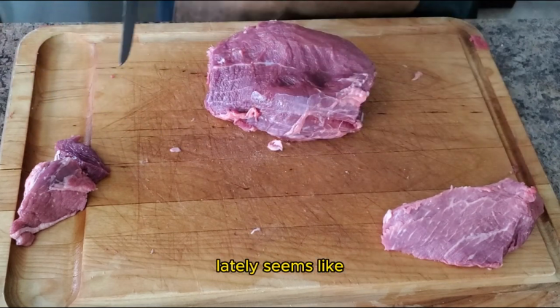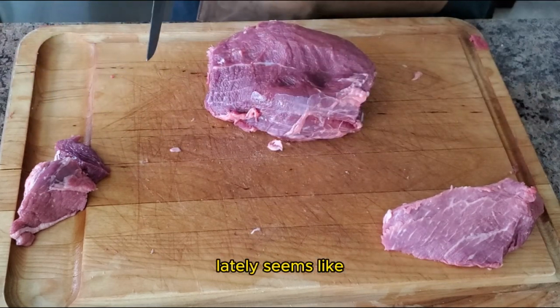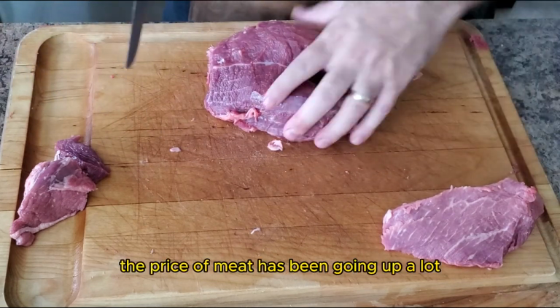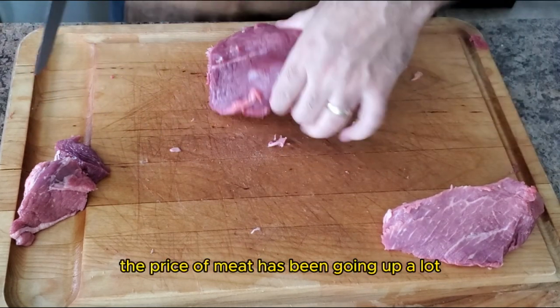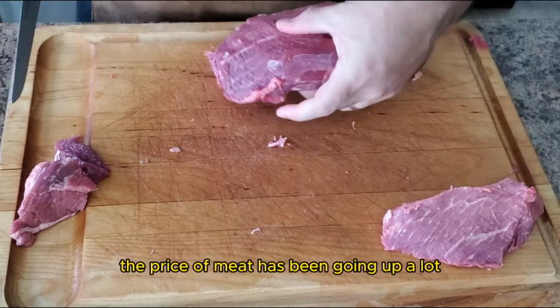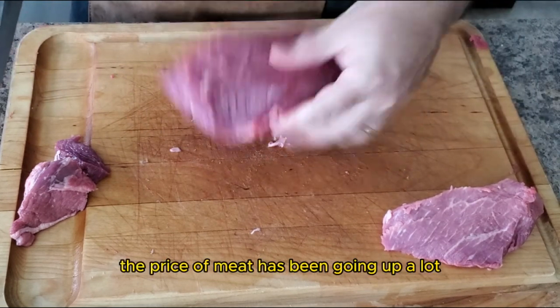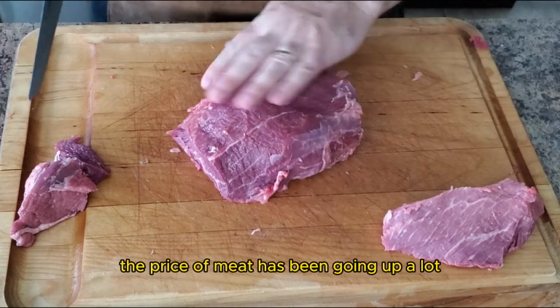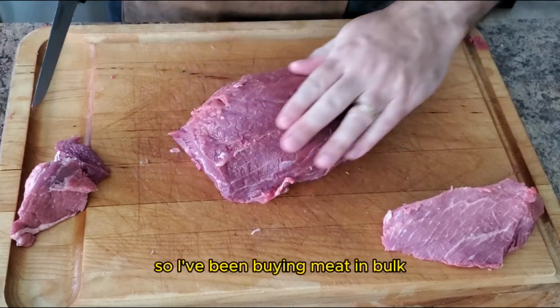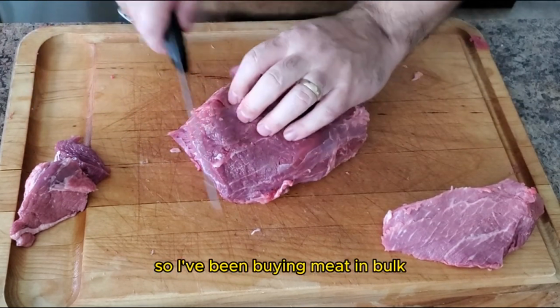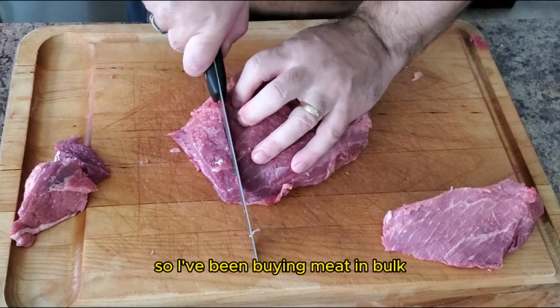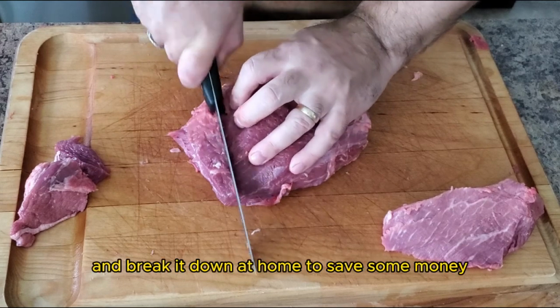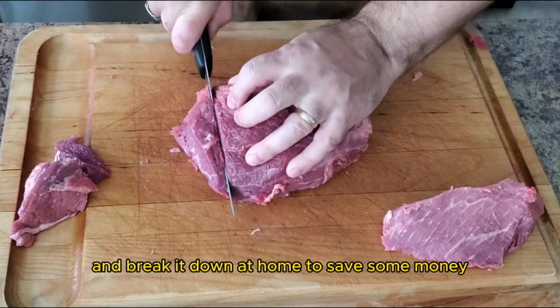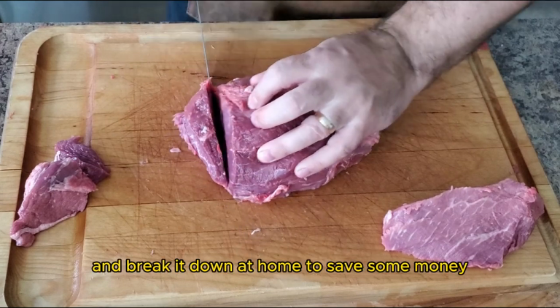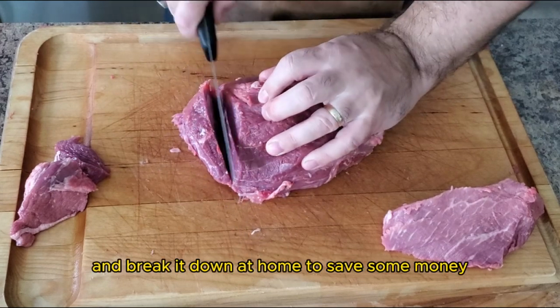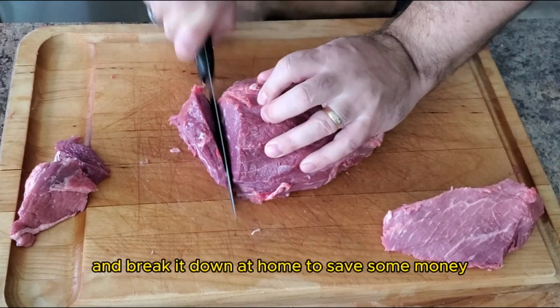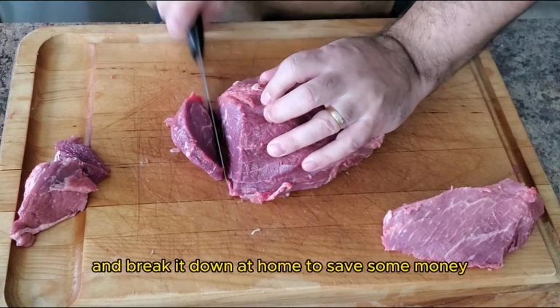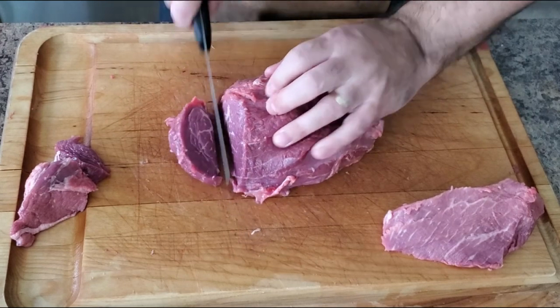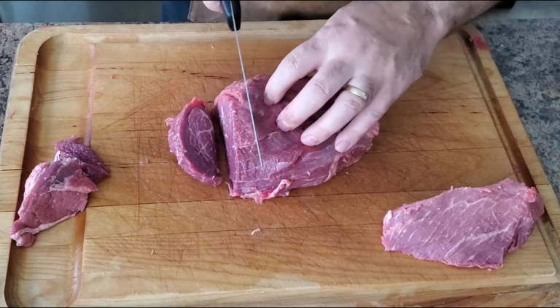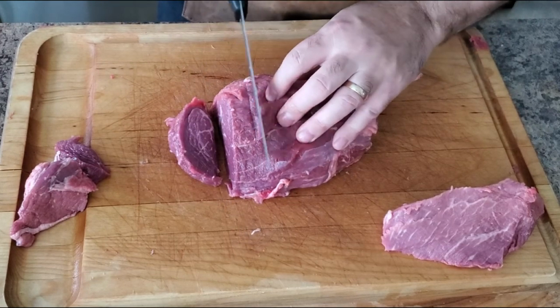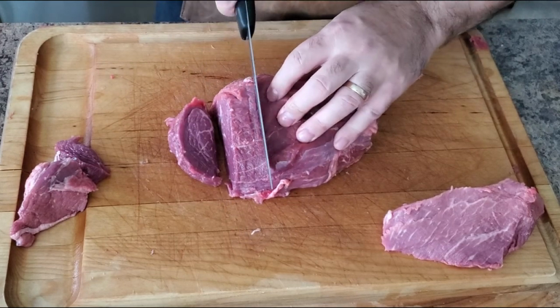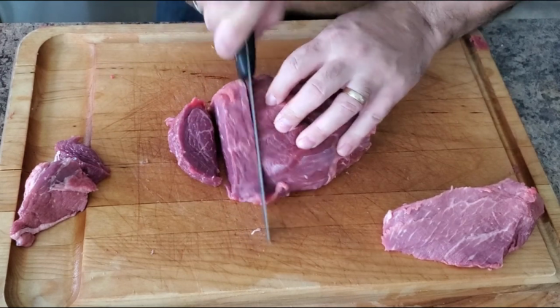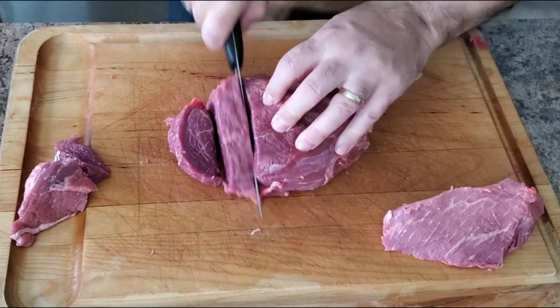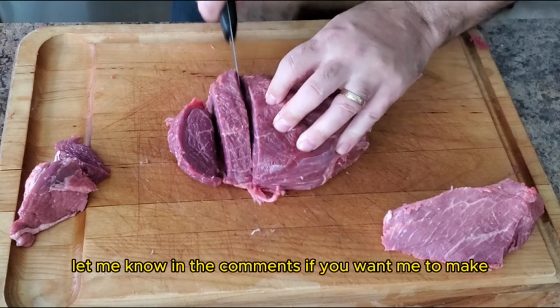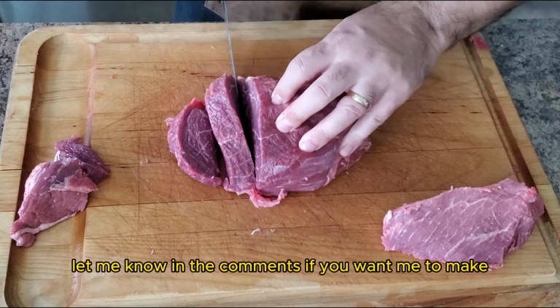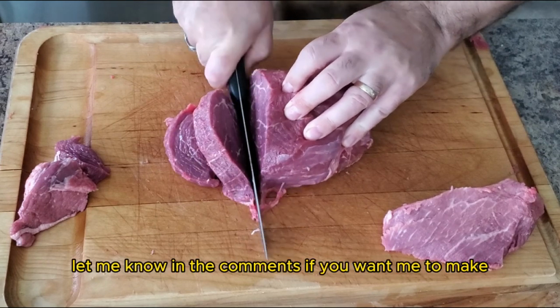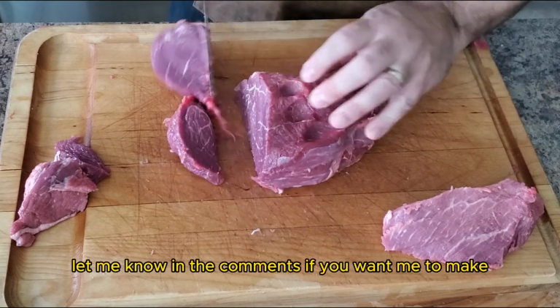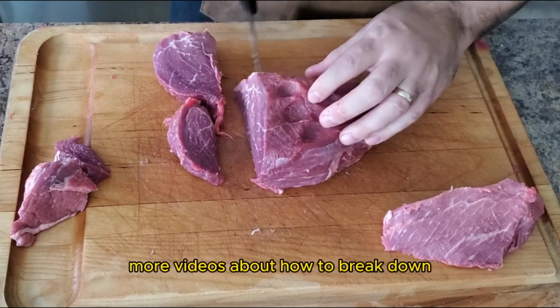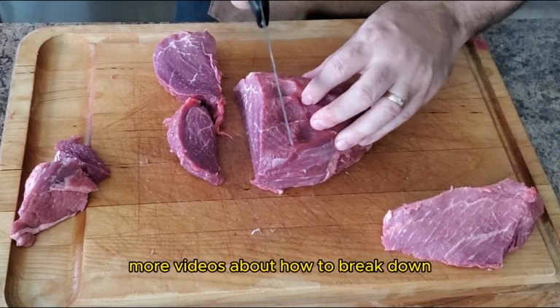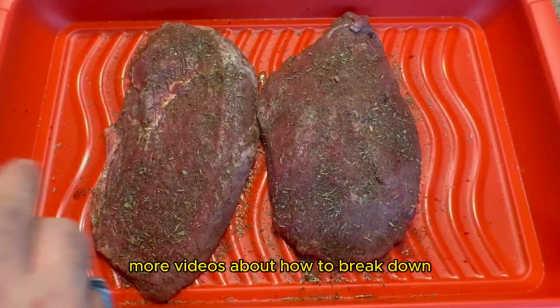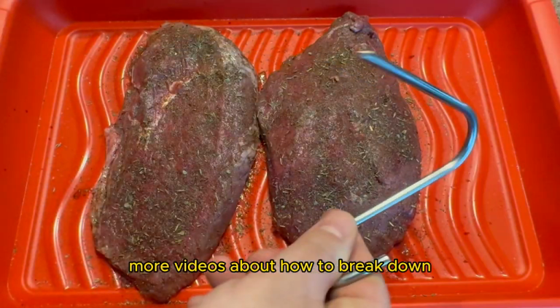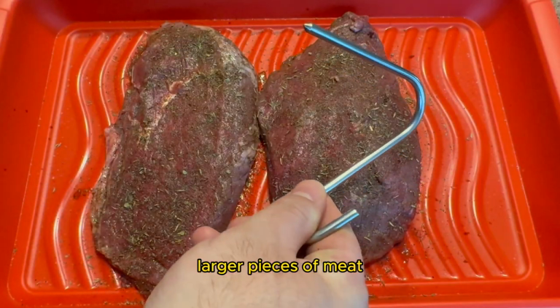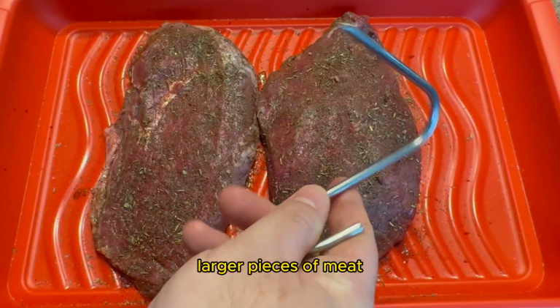Lately, it seems like the price of meat has been going up a lot, so I've been buying meat in bulk and breaking it down at home to save some money. Let me know in the comments if you want me to make more videos about how to break down larger pieces of meat.